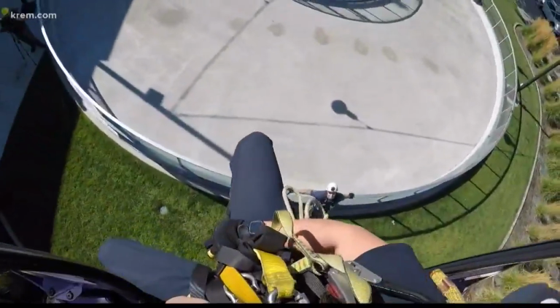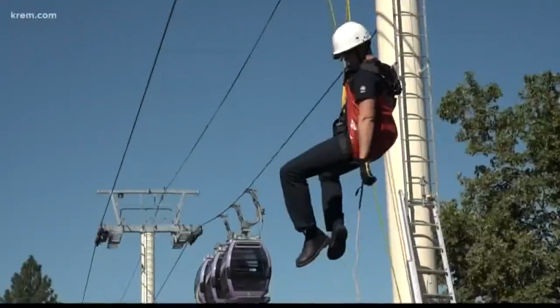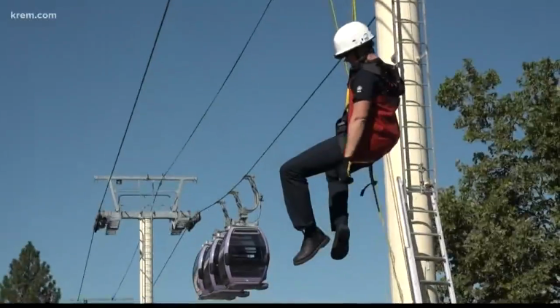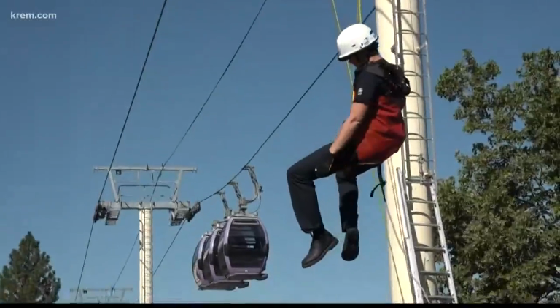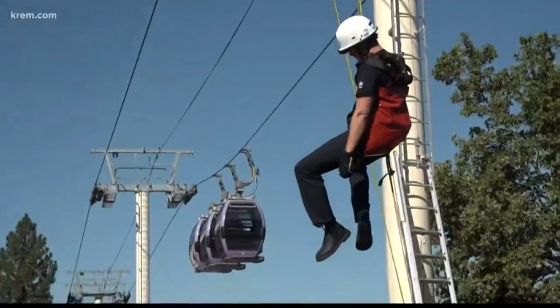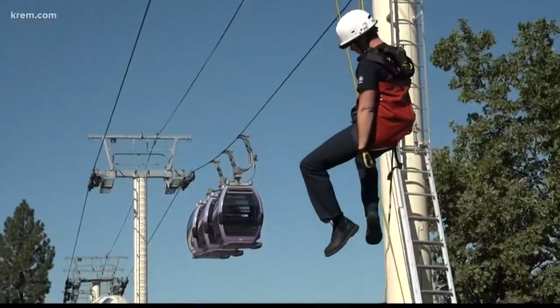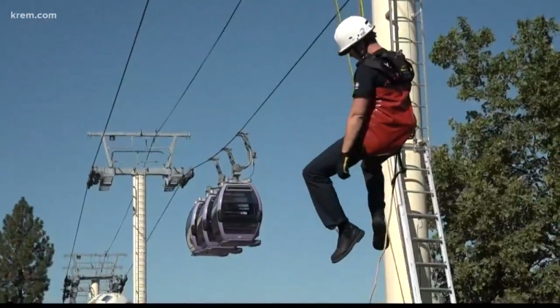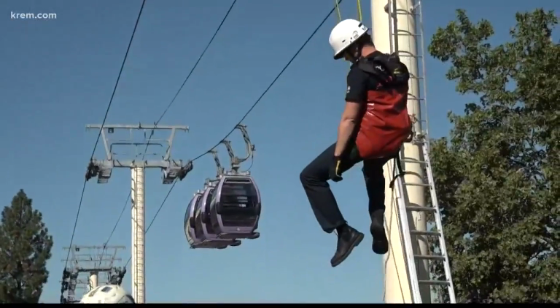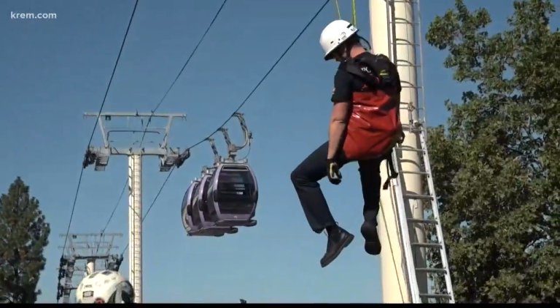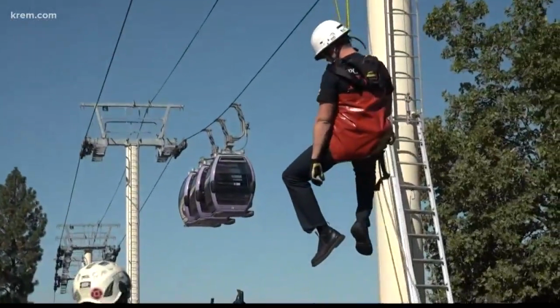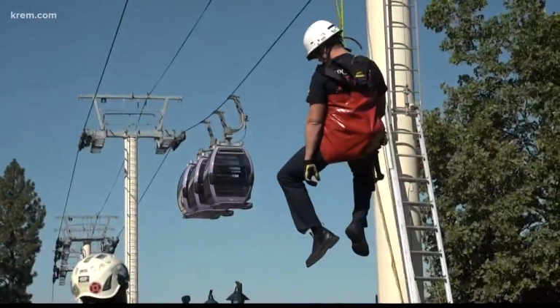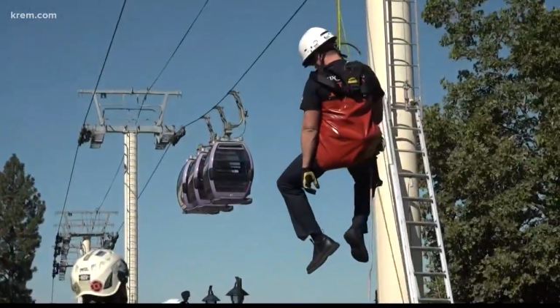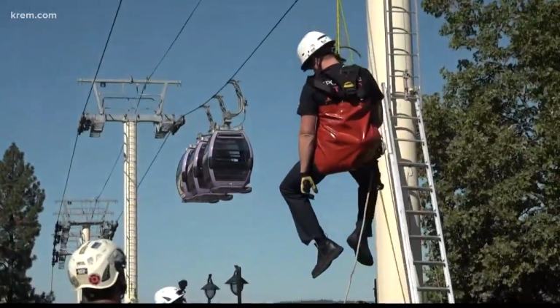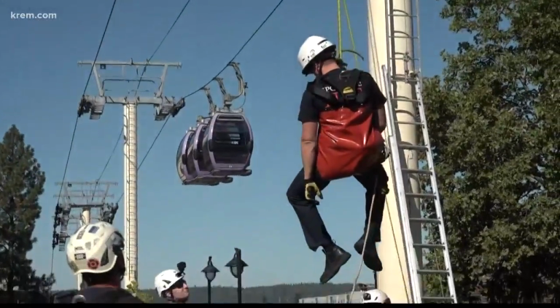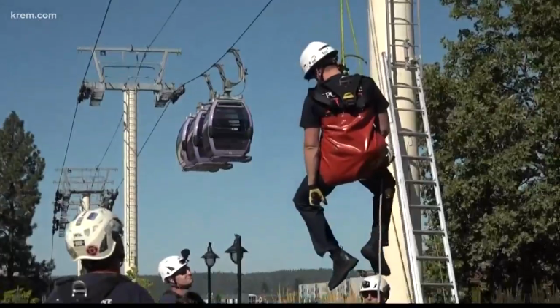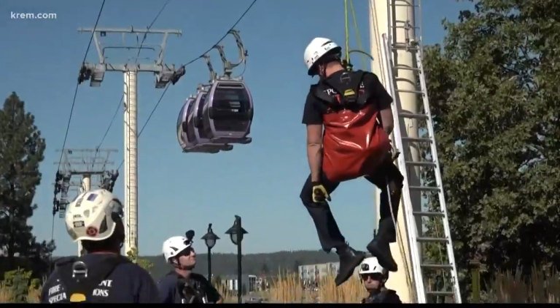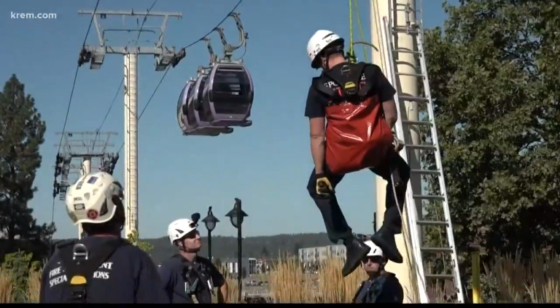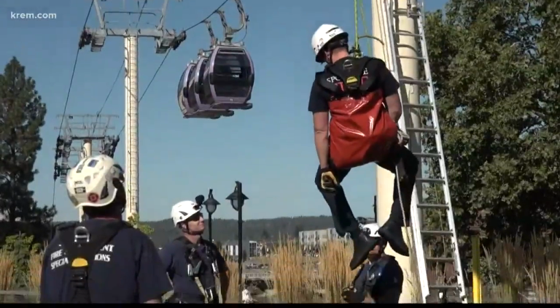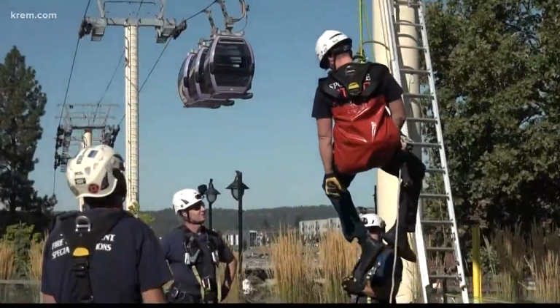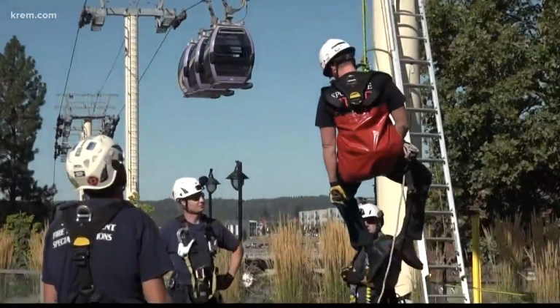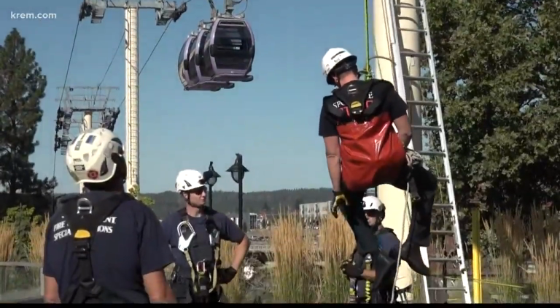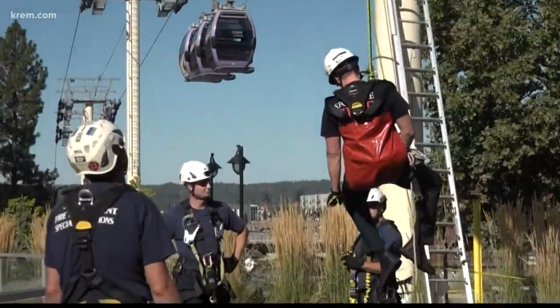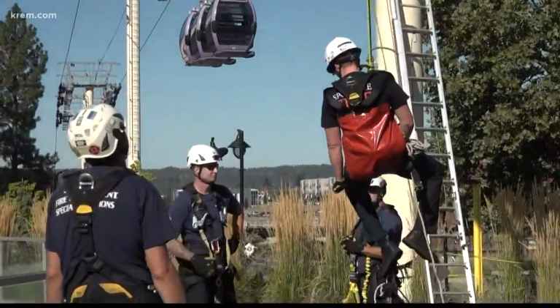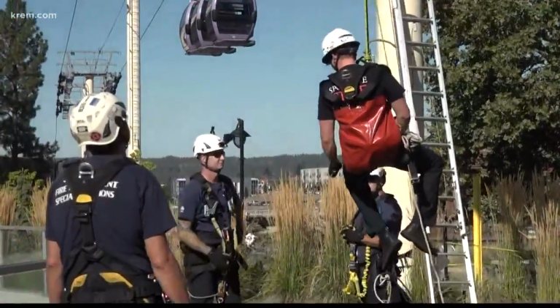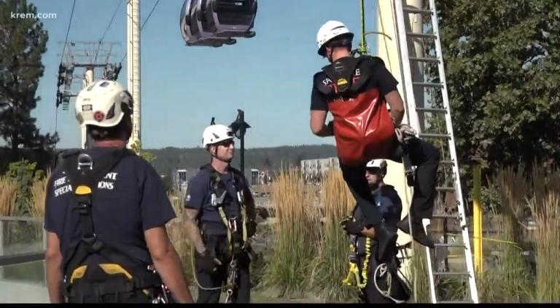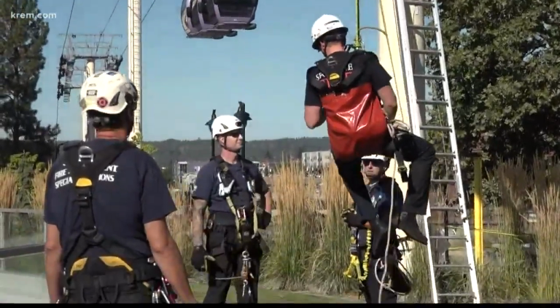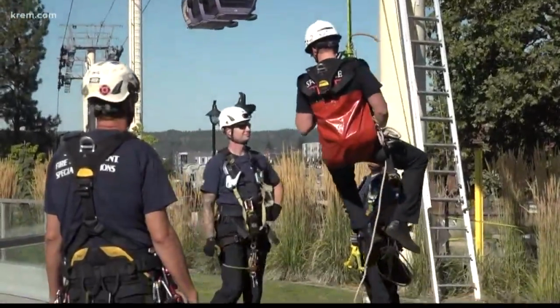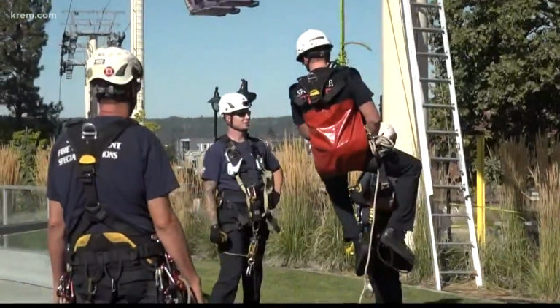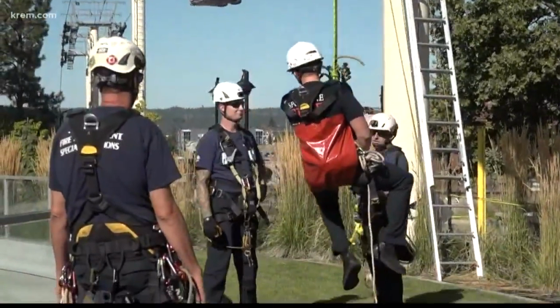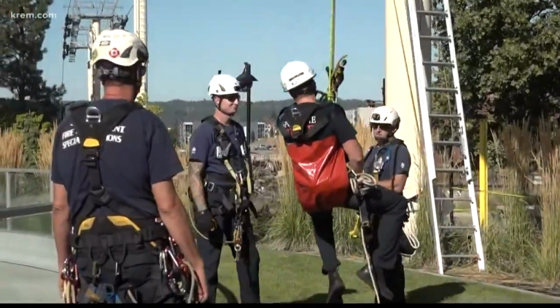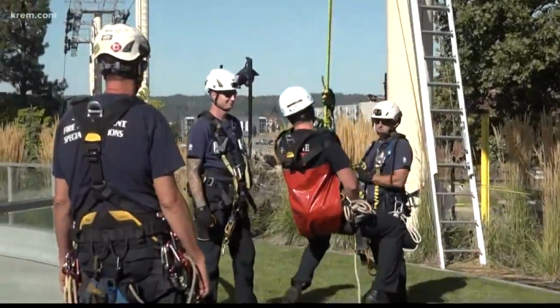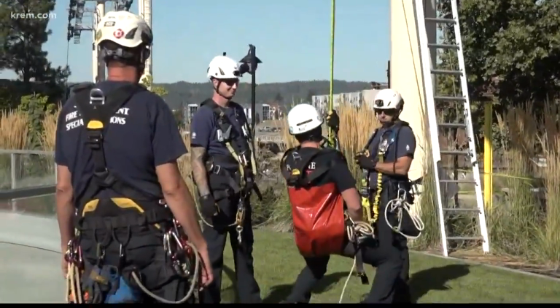Captain Bessemer says that though they haven't had to rescue anyone, they'll continue training so they're prepared if they ever do. It gives riders peace of mind.